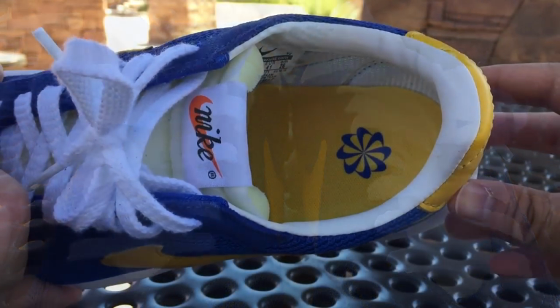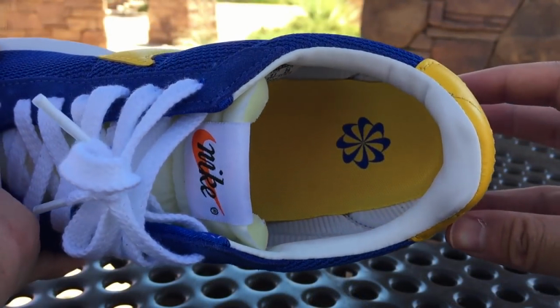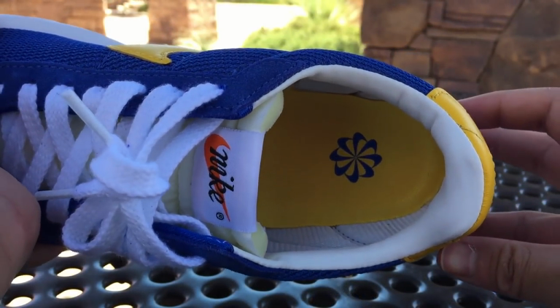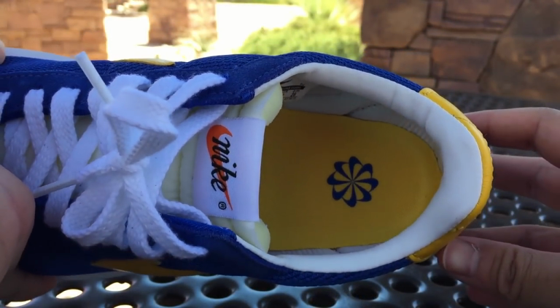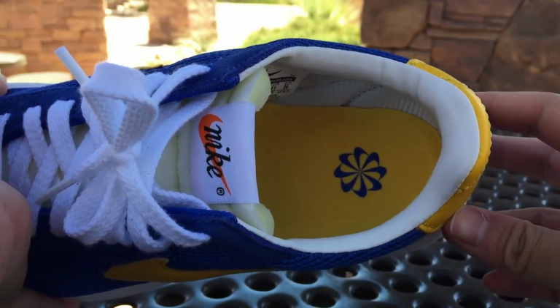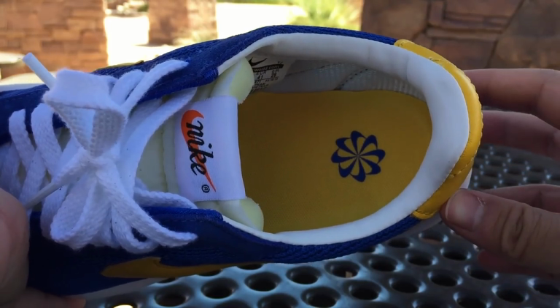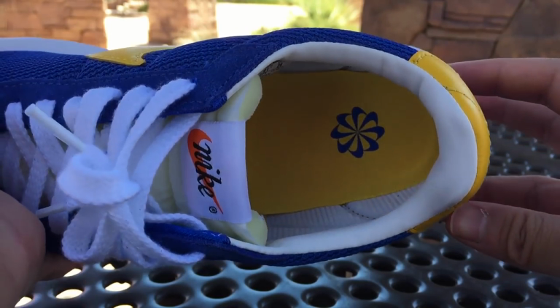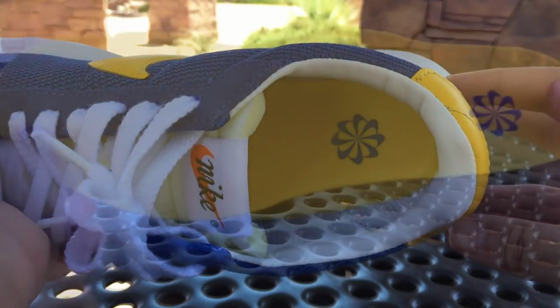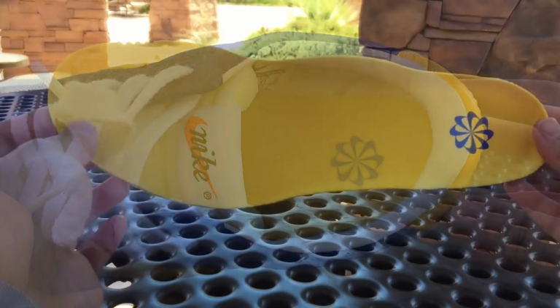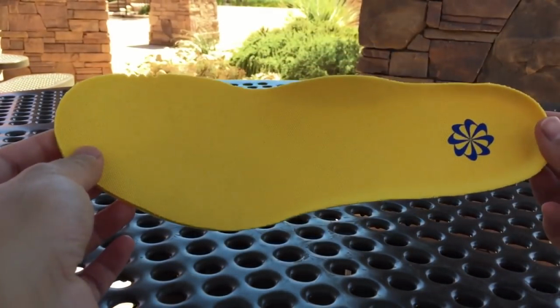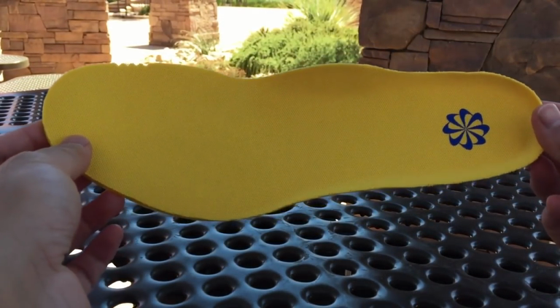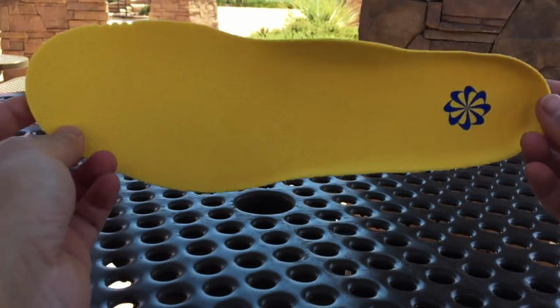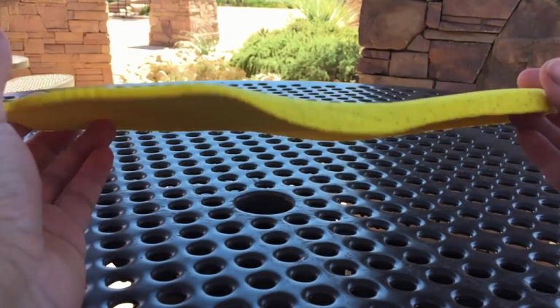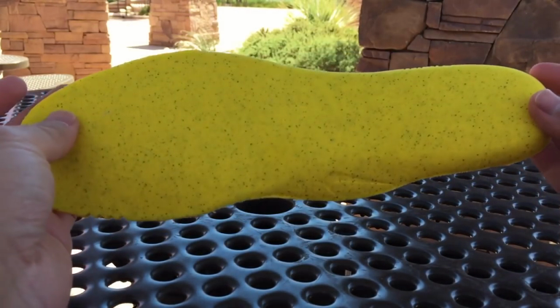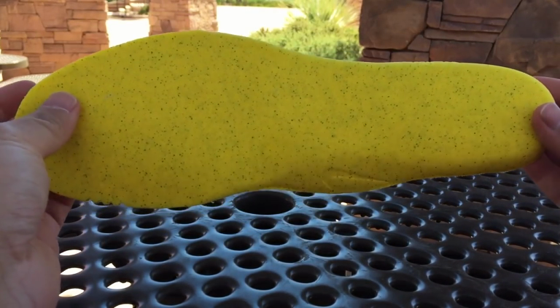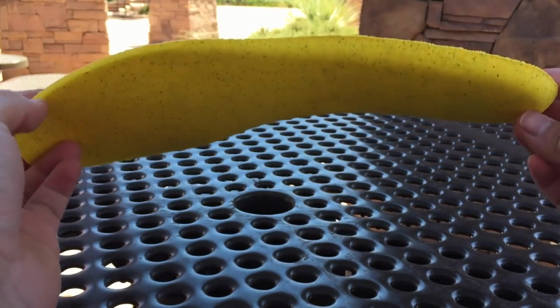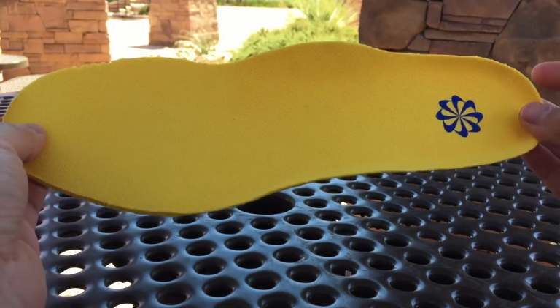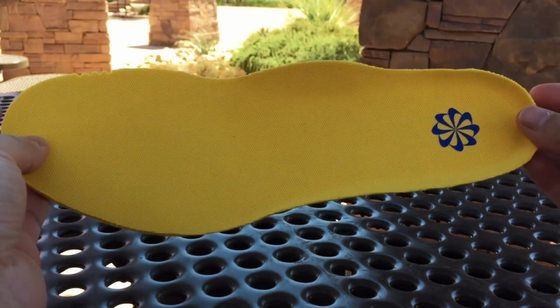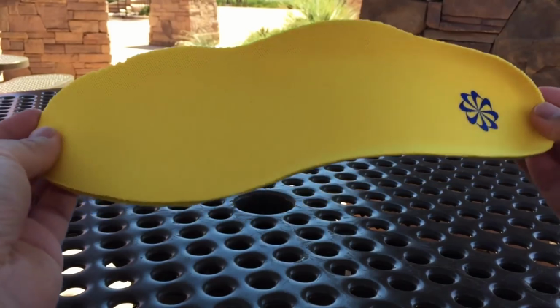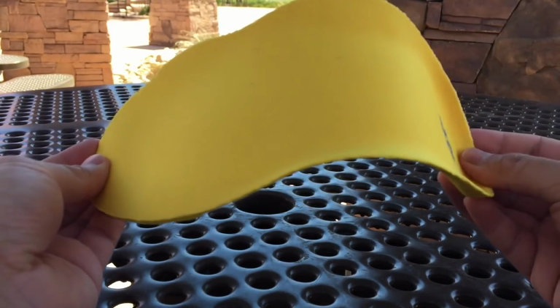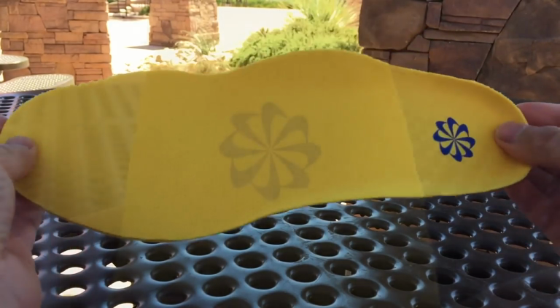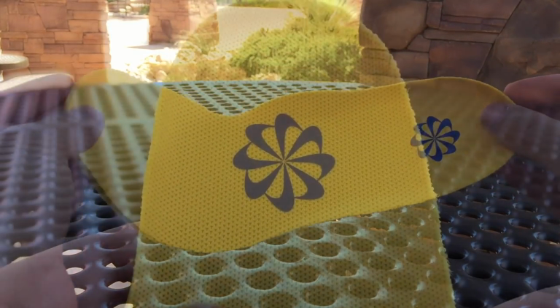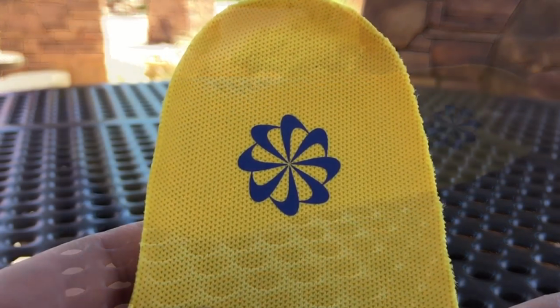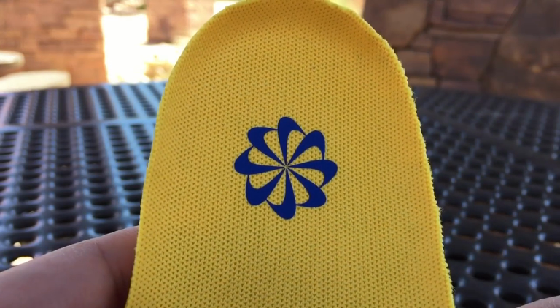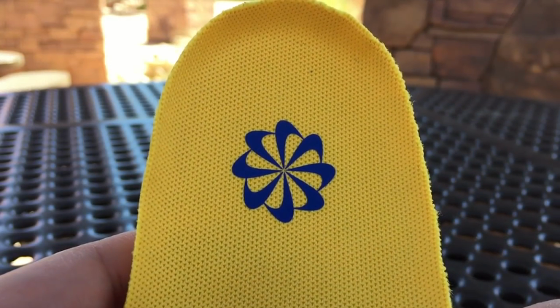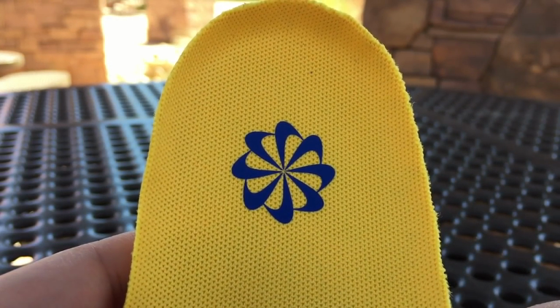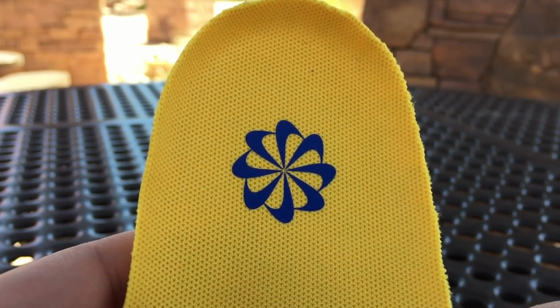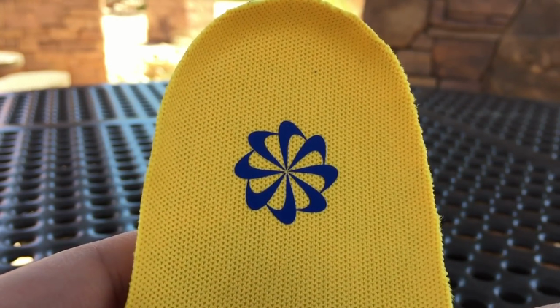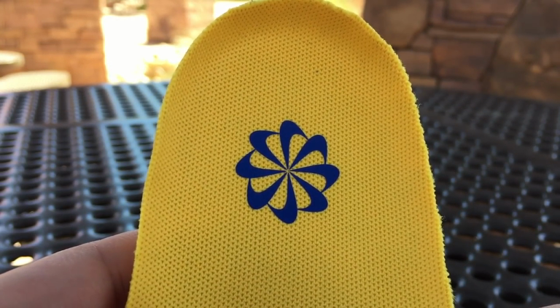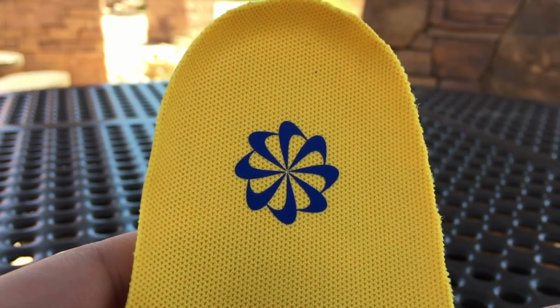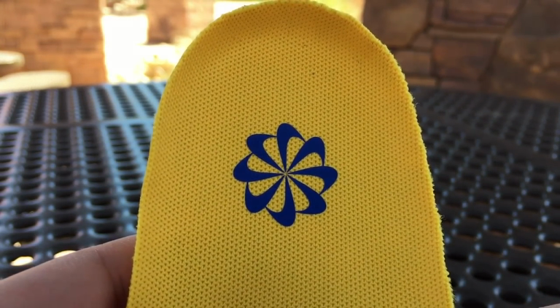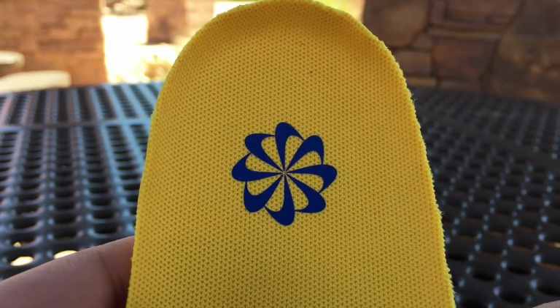For the inside, we get a Varsity Maize sock liner, and then we have the classic Nike pinwheel logo in Varsity Royal.